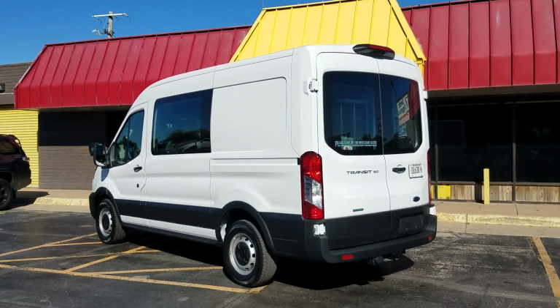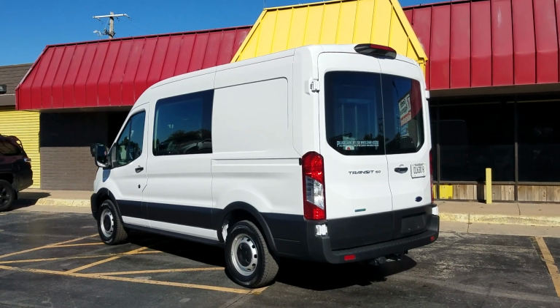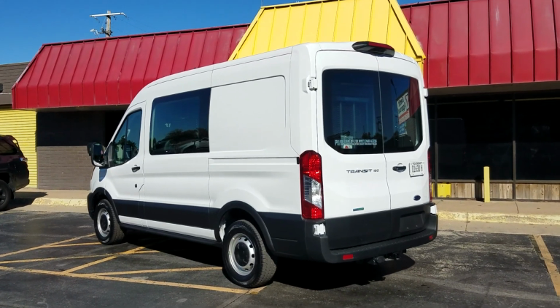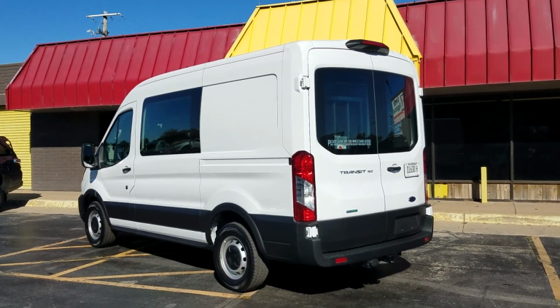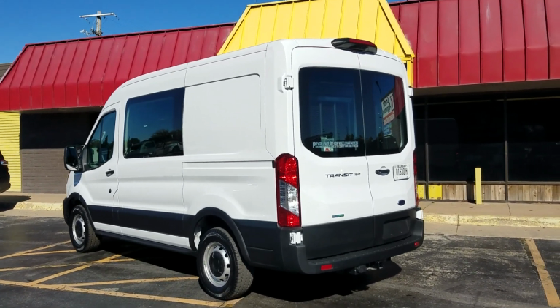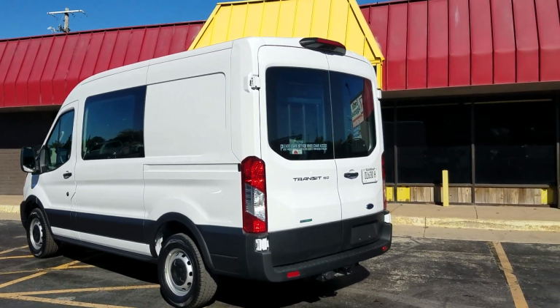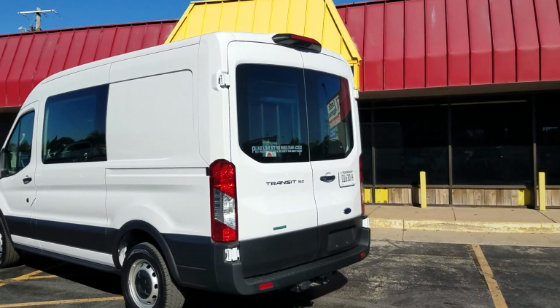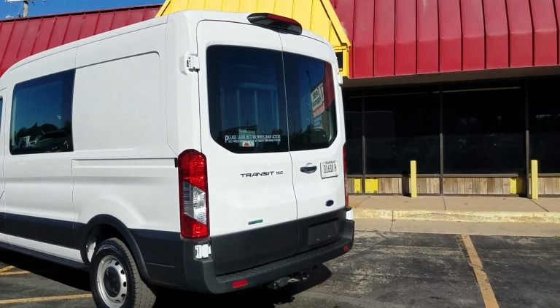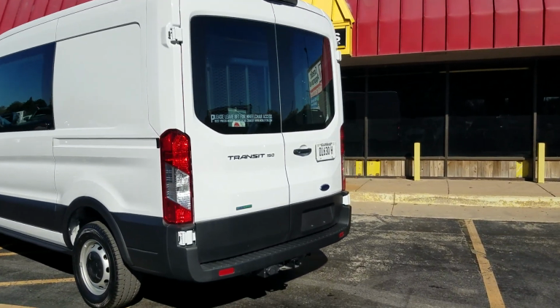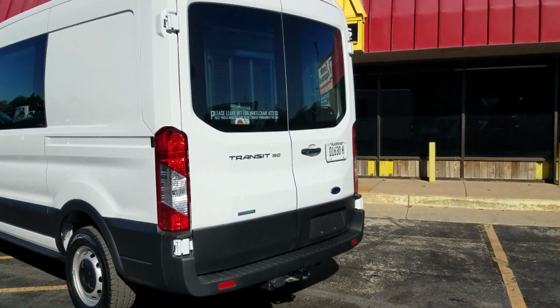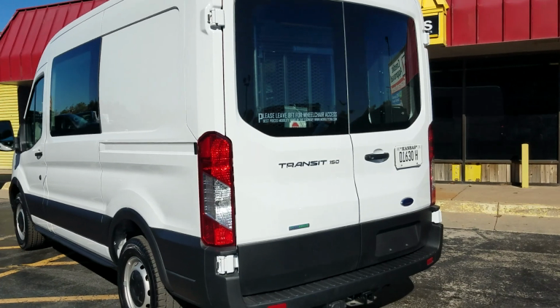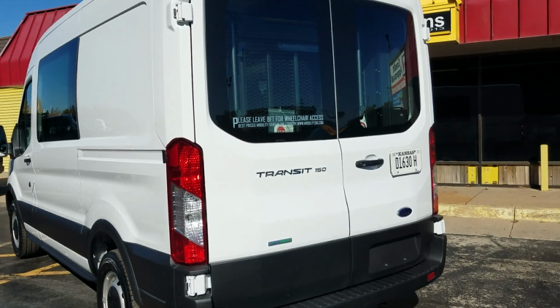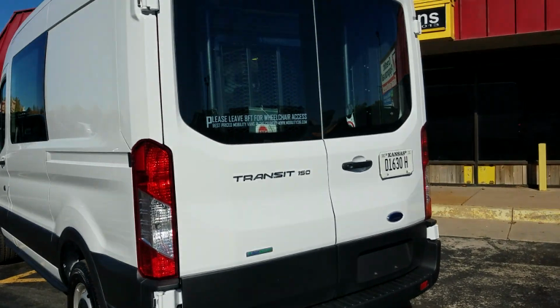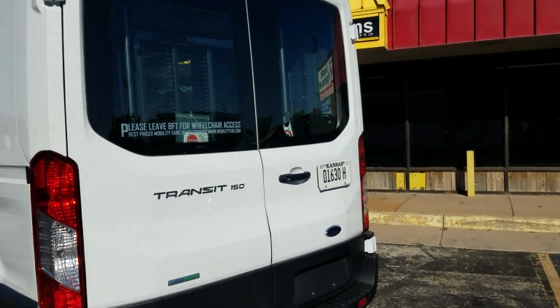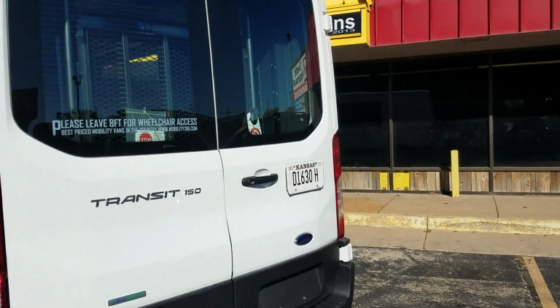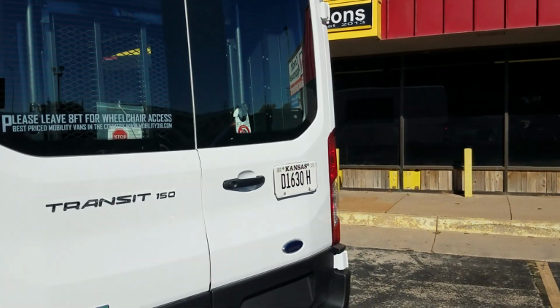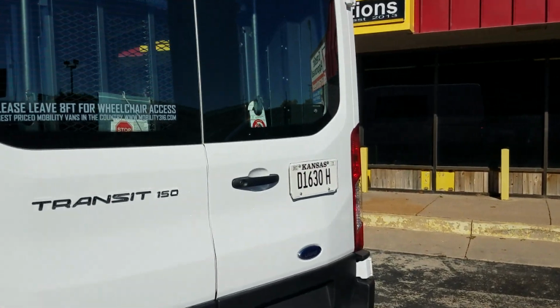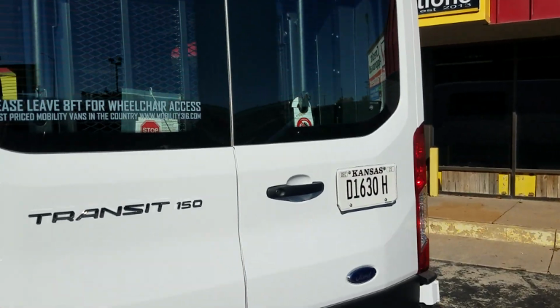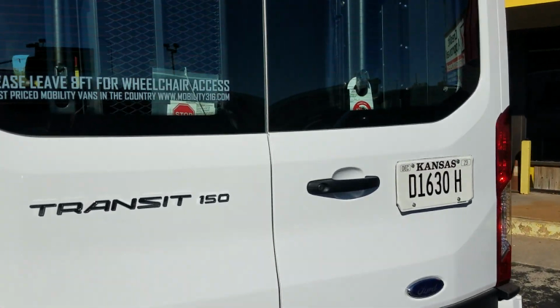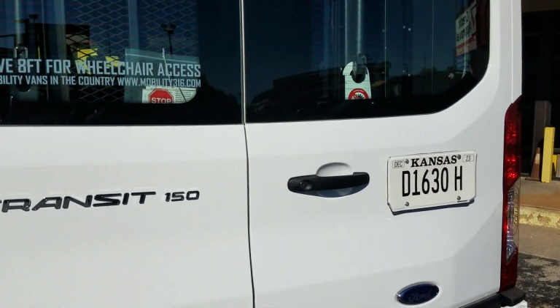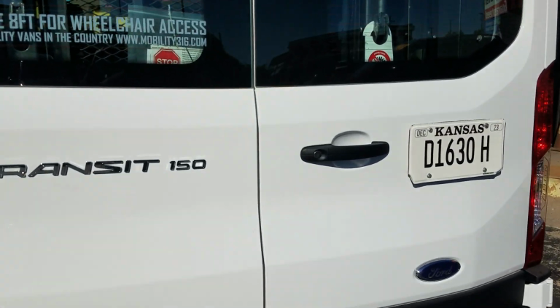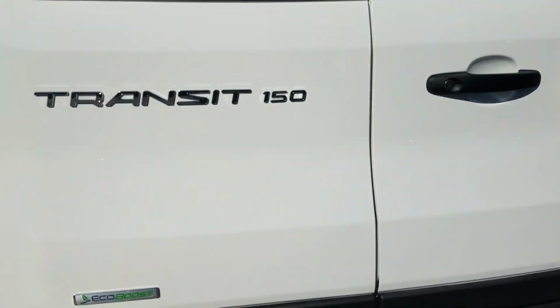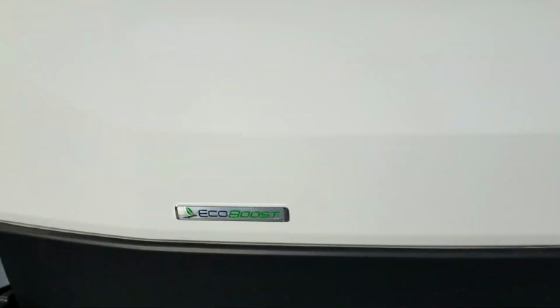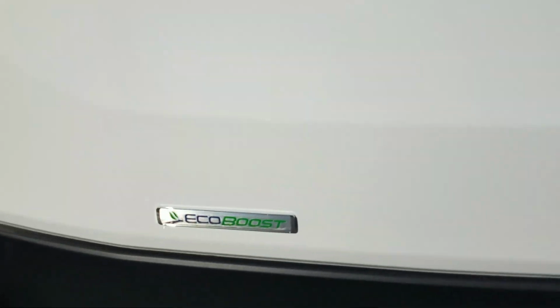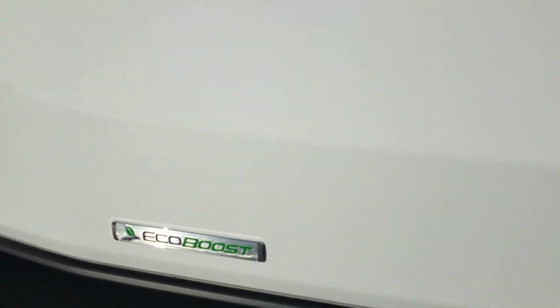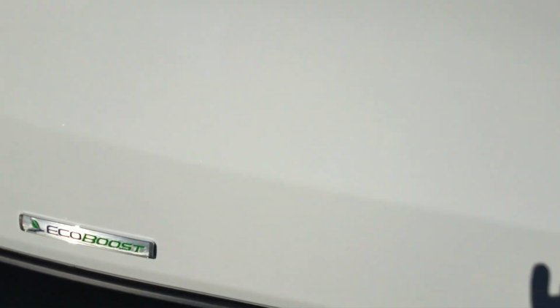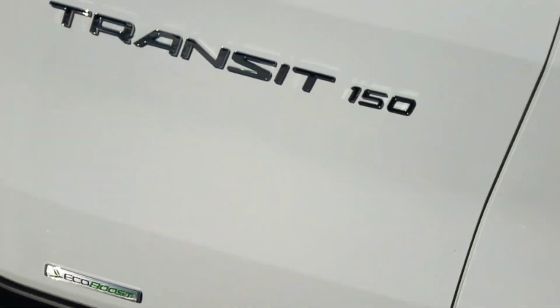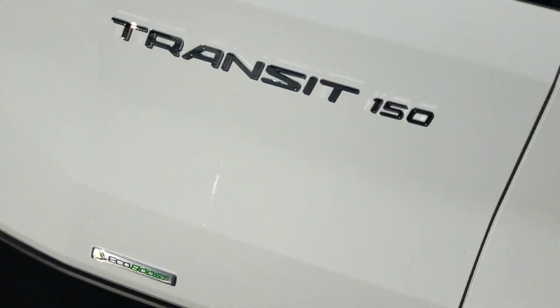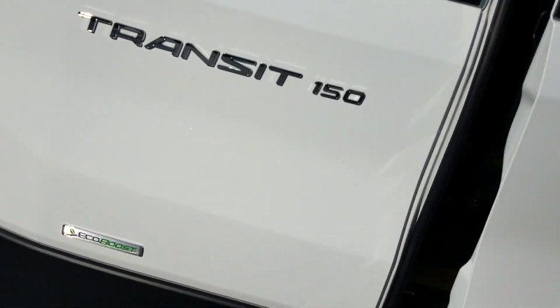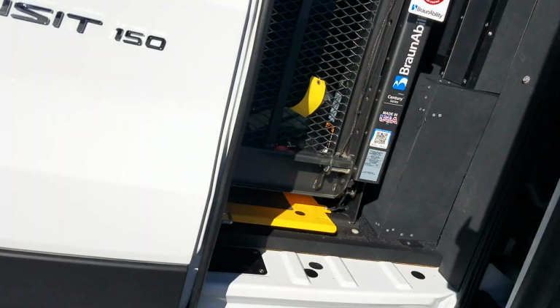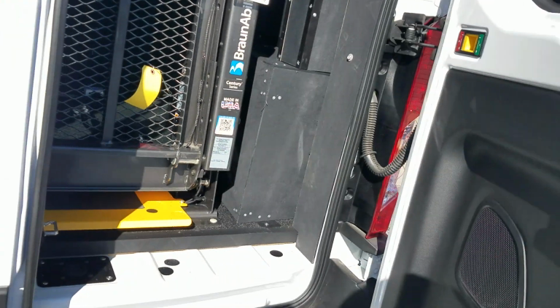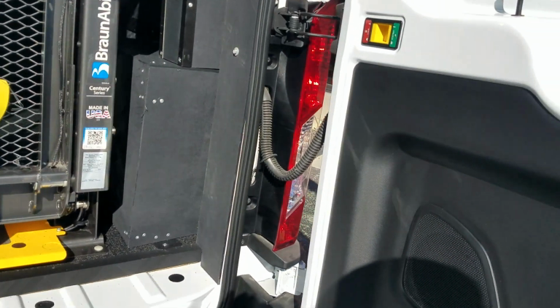Good morning, my name is Jeremiah with Affordable Mobility Solutions. Today I'm shooting a video of our 2023 Ford Transit 150. It's got the EcoBoost engine in it, a 3.5 twin-turbo. Great fuel mileage.